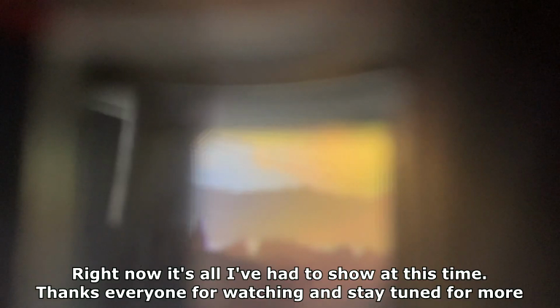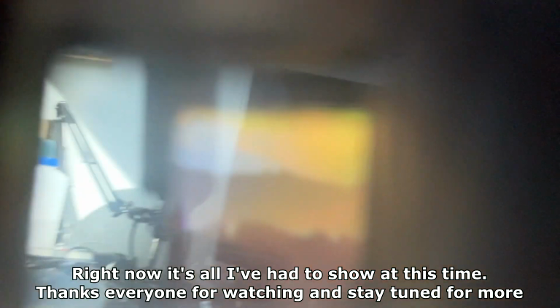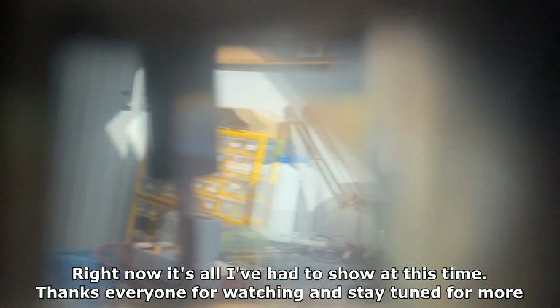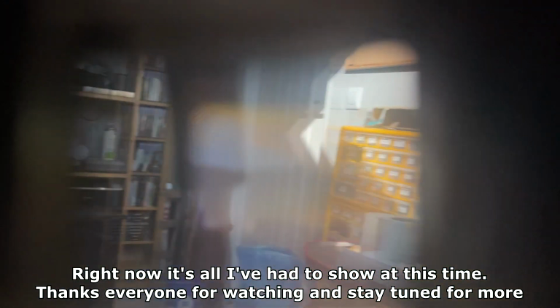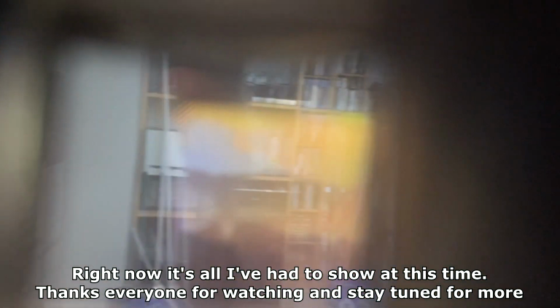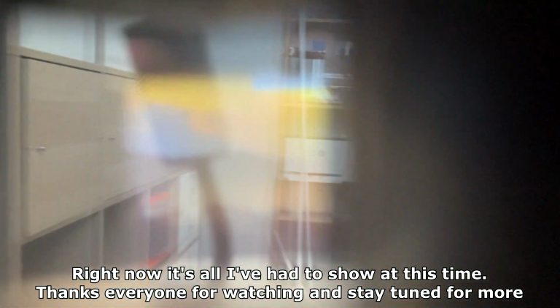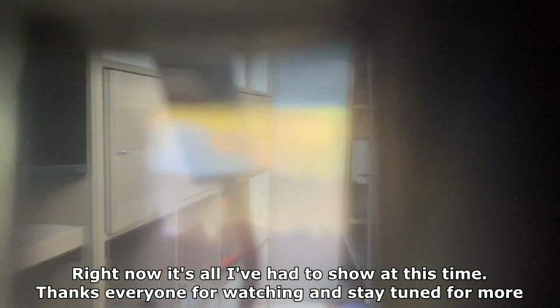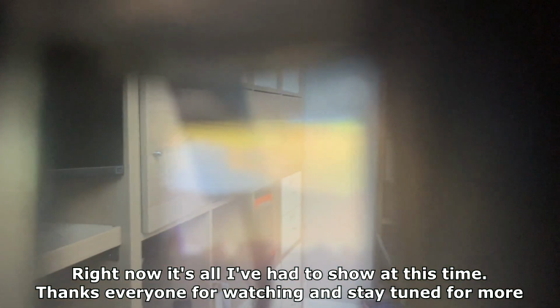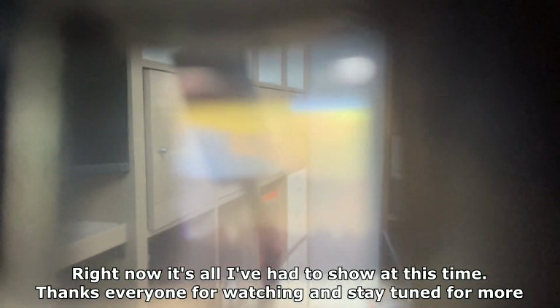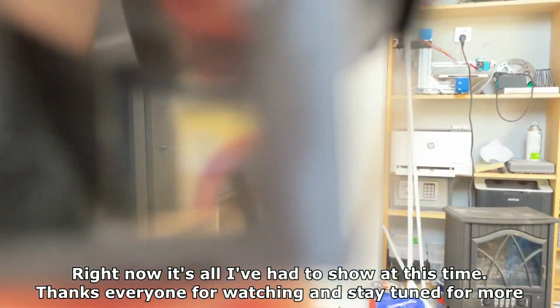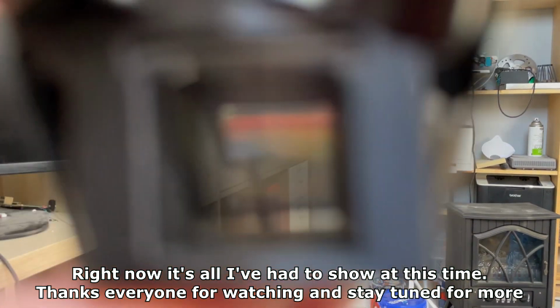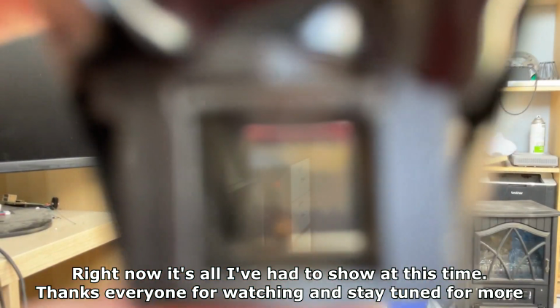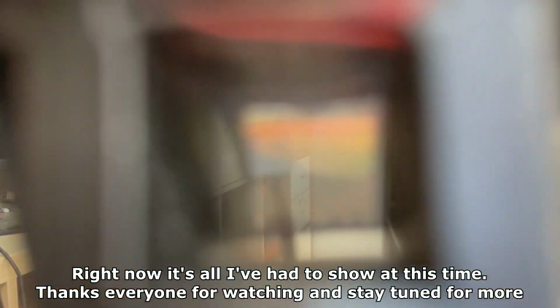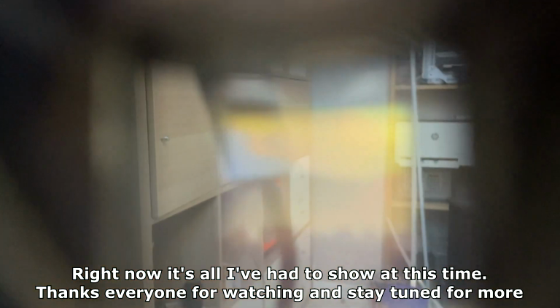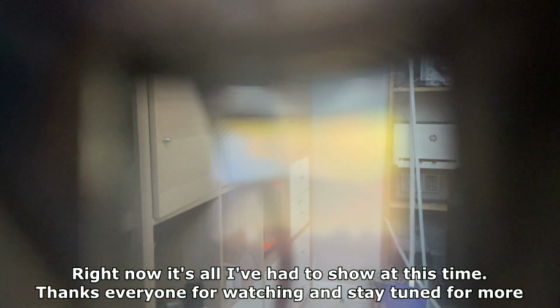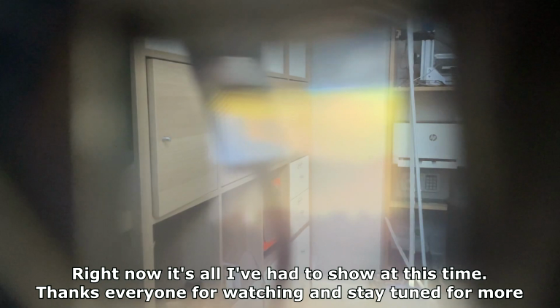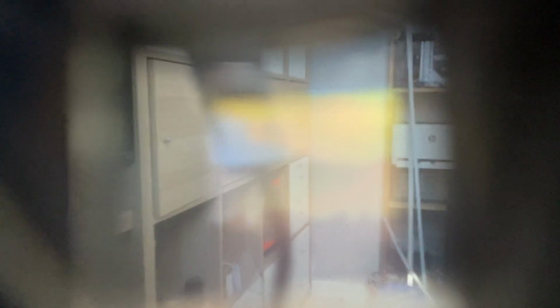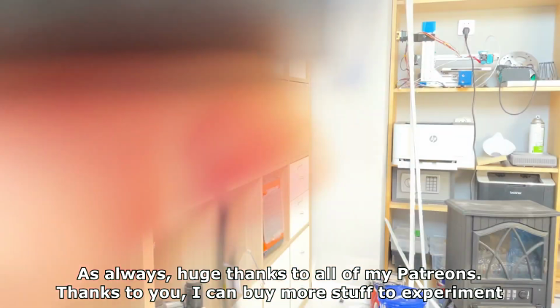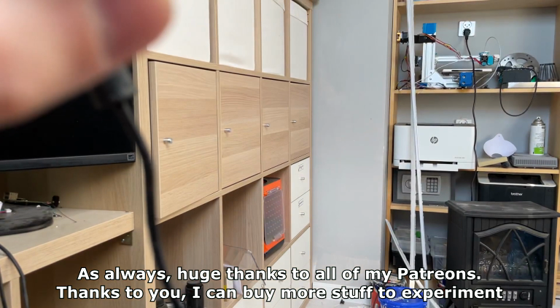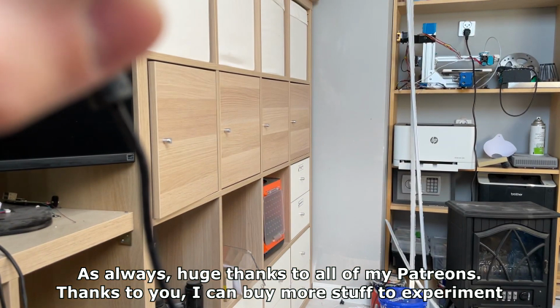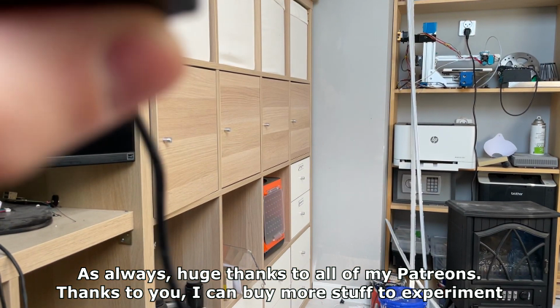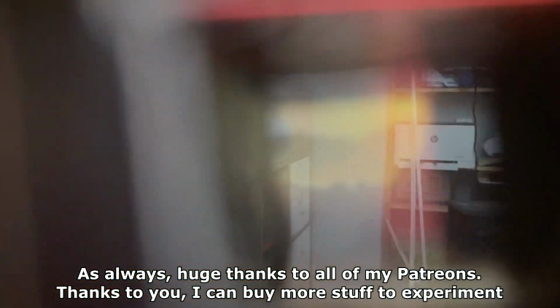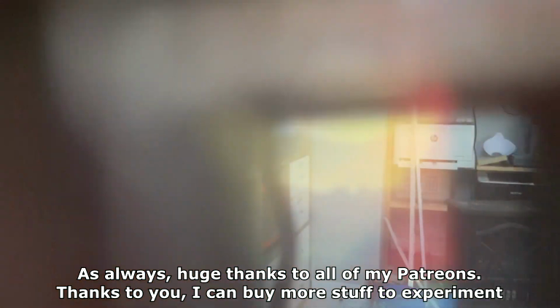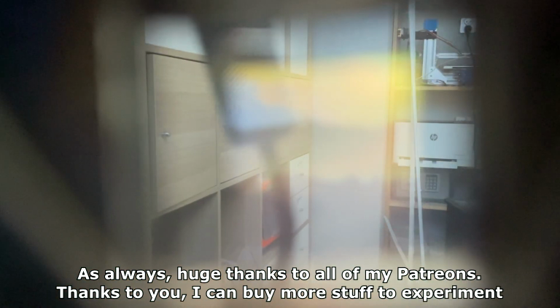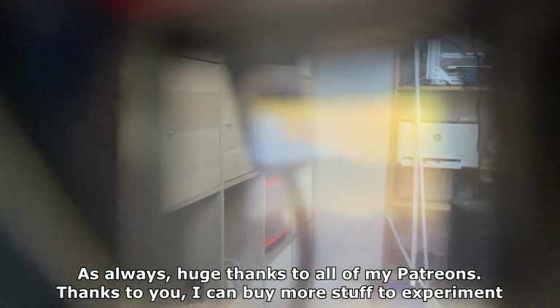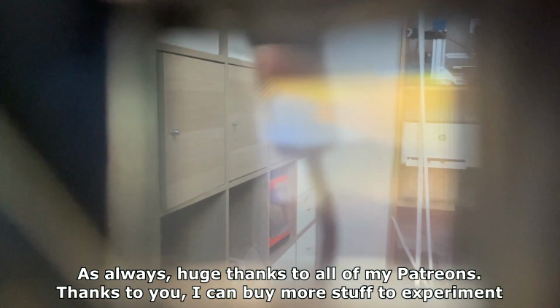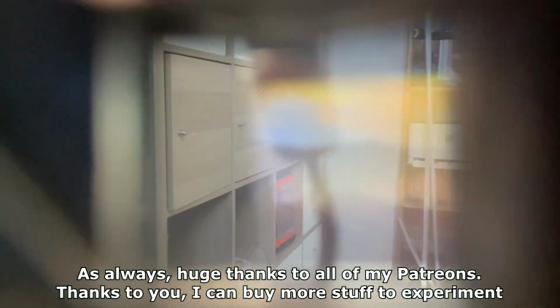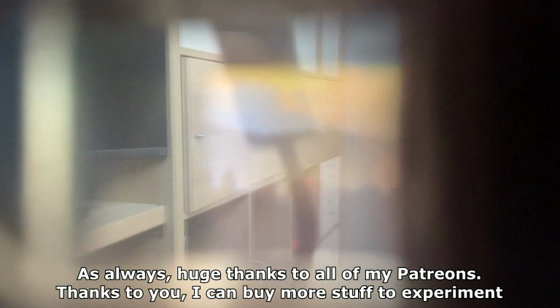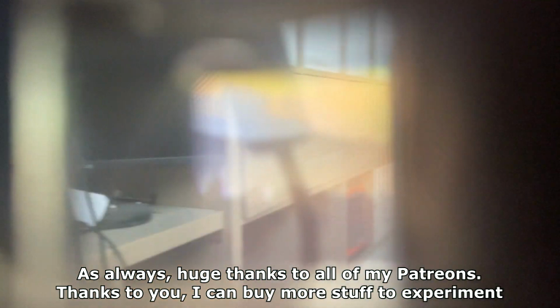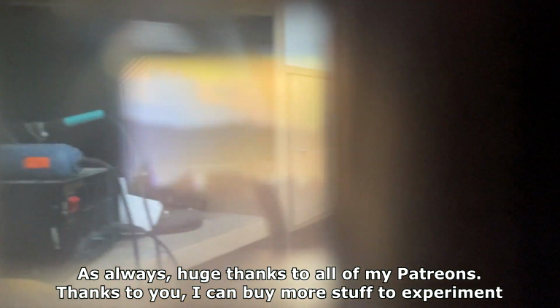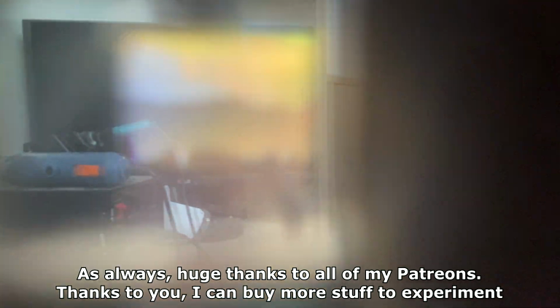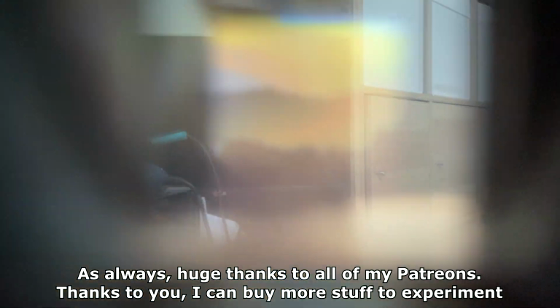That's all I've had to show at this time. Thanks everyone for watching and stay tuned for more. As always, huge thanks to all of my Patreons — thanks to you I can buy more stuff to experiment with.